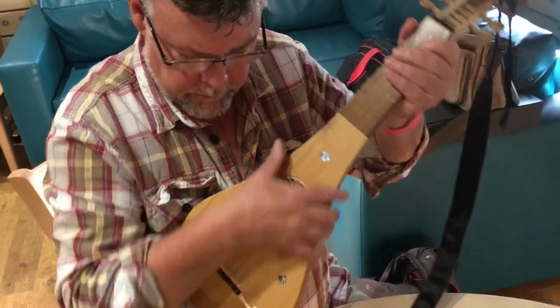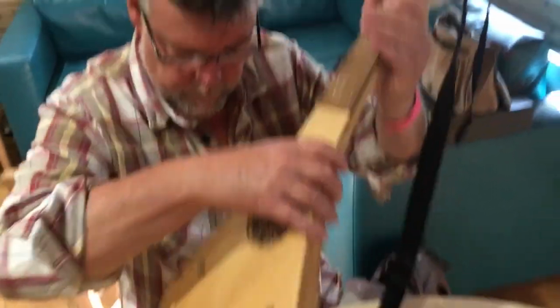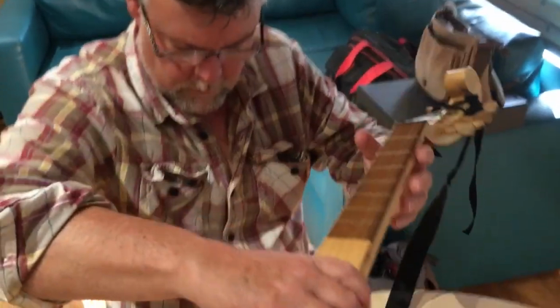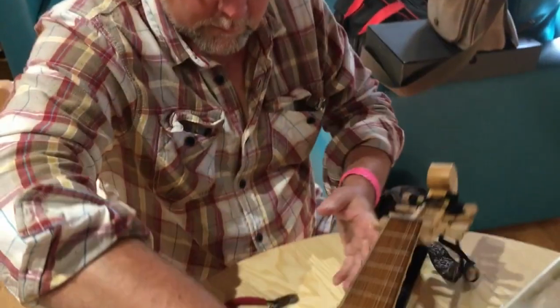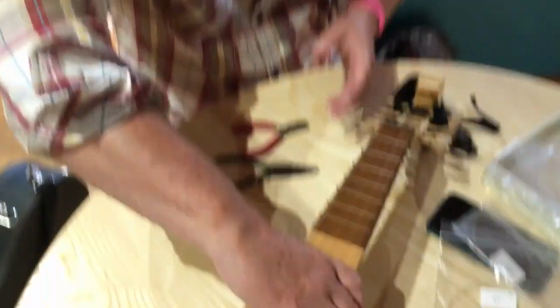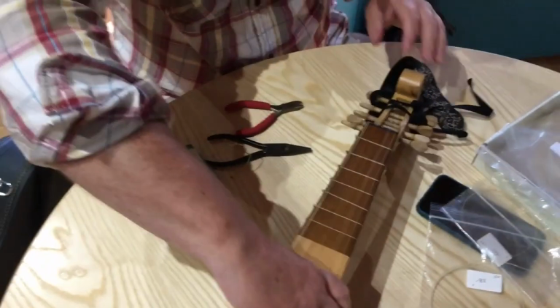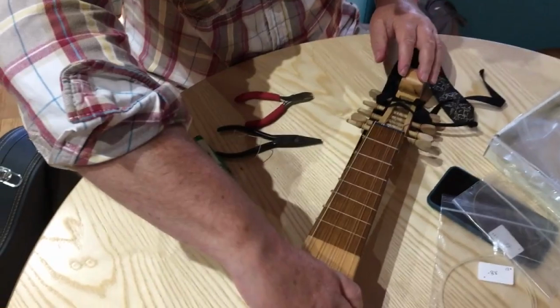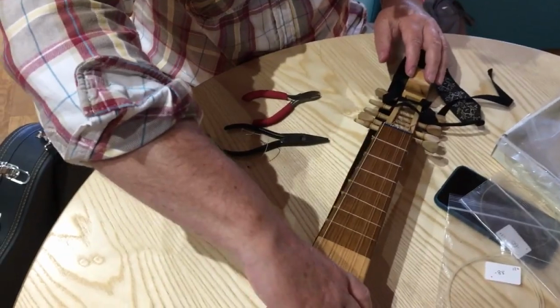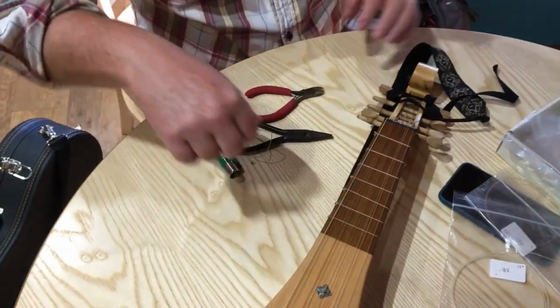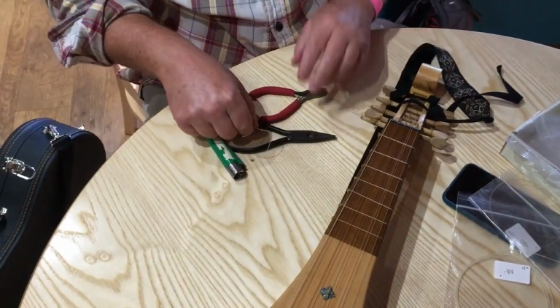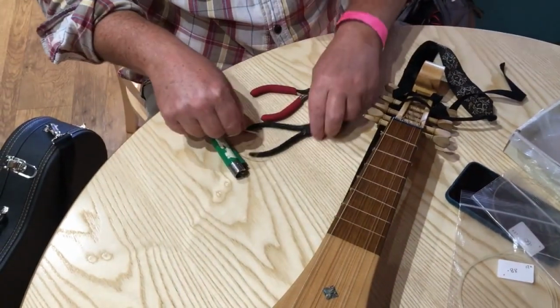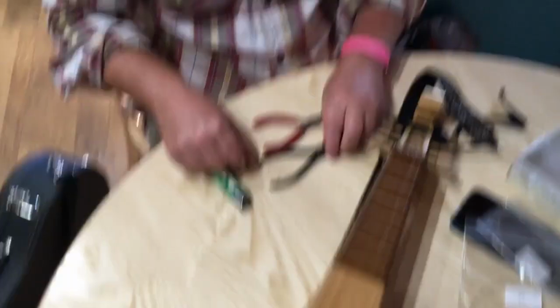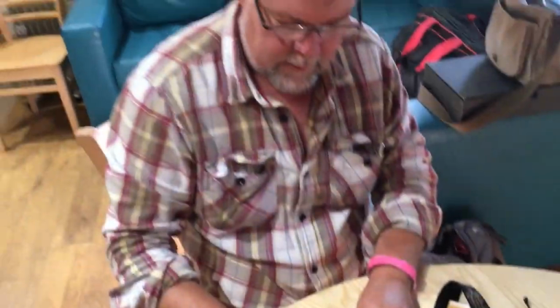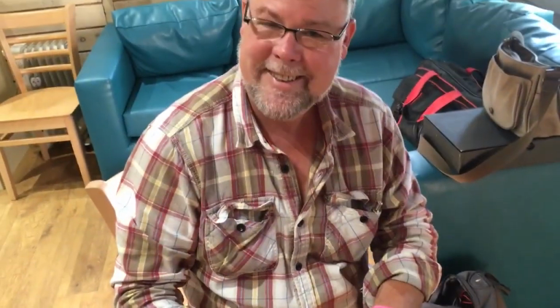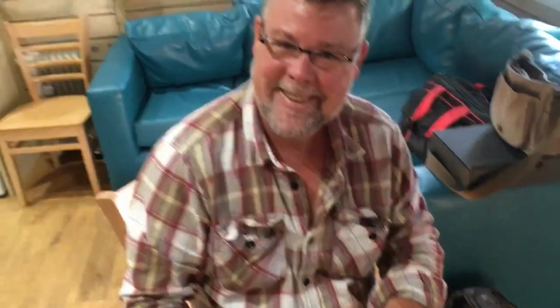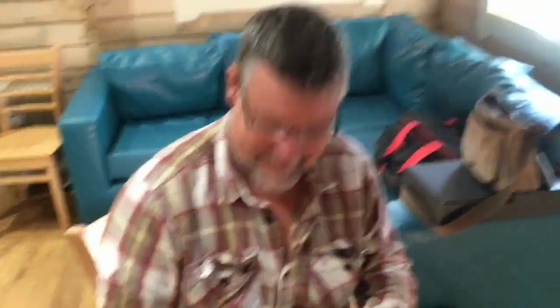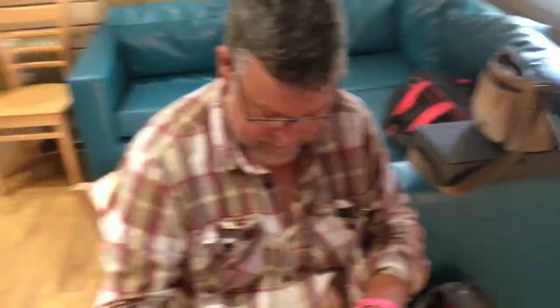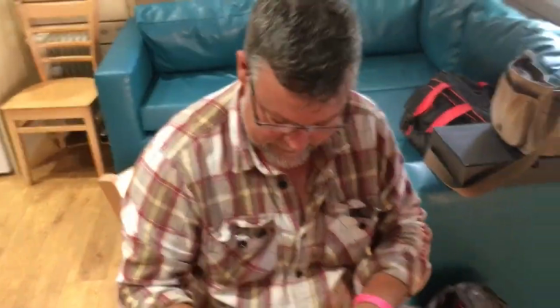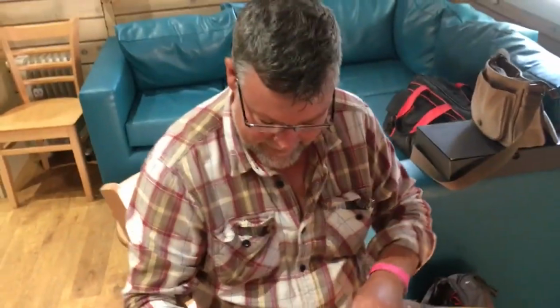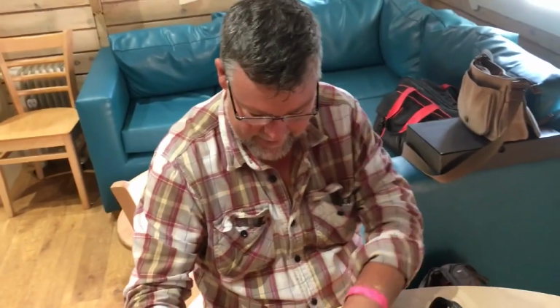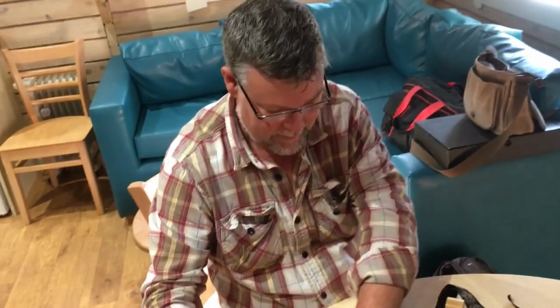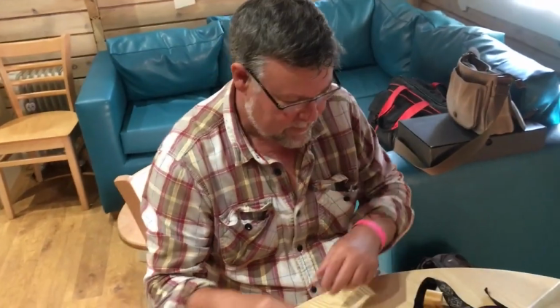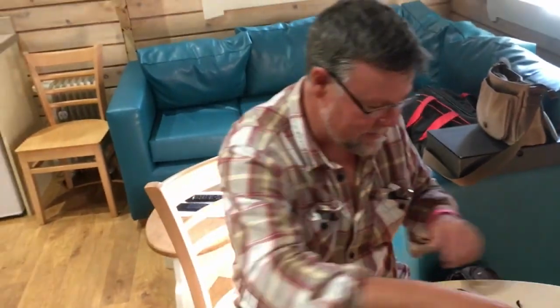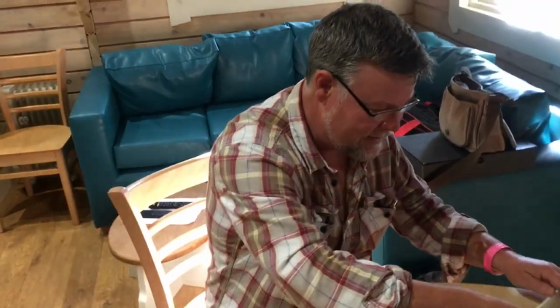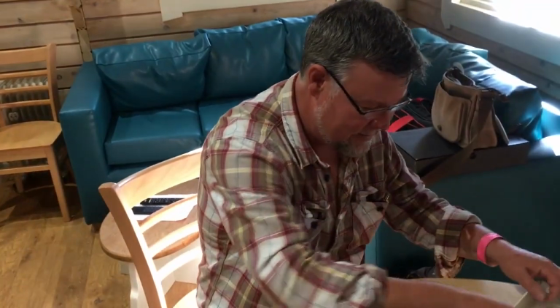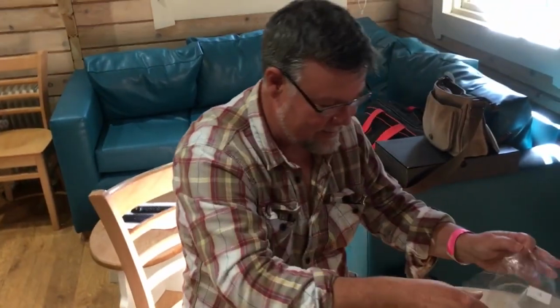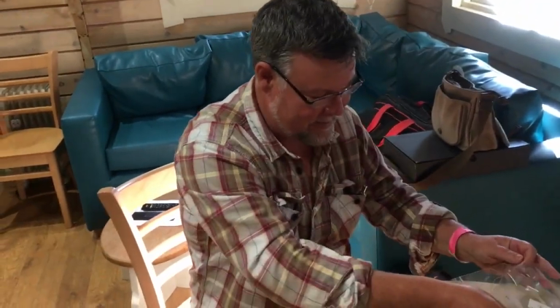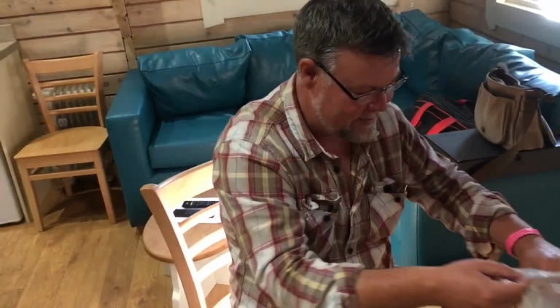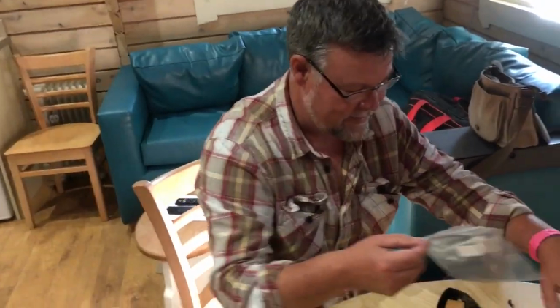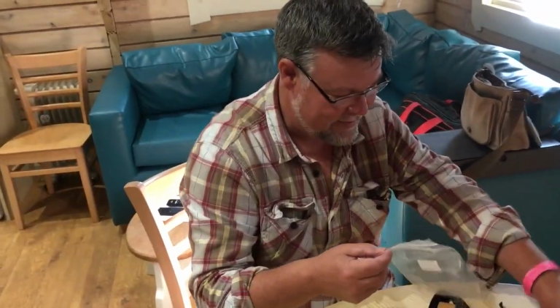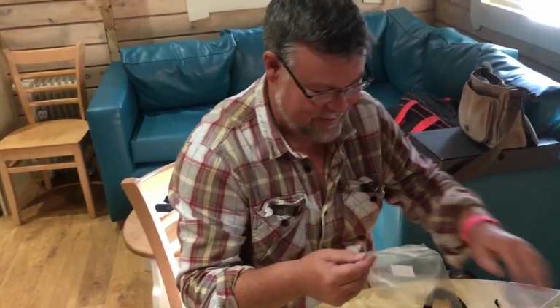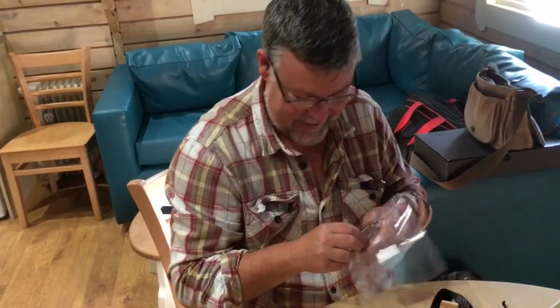Great, so I've got my Gitten now, so no longer am I gutted. That's it. Thanks, George. That was George Stevens showing how to put gut frets upon a Gitten.